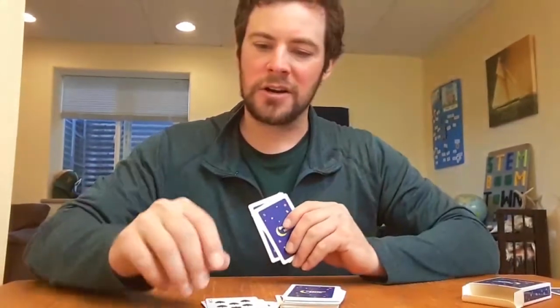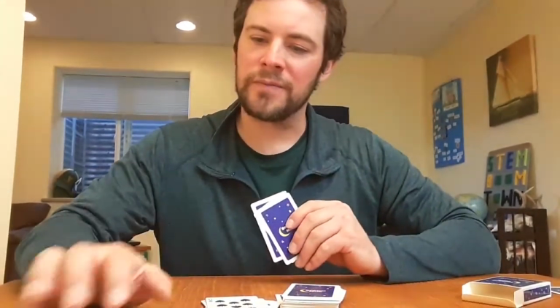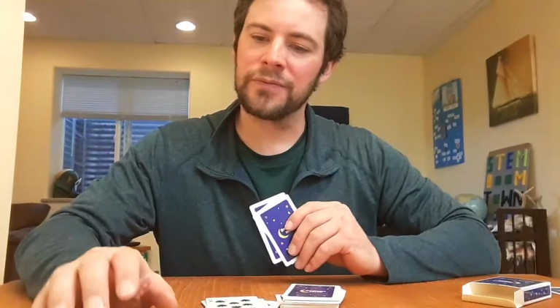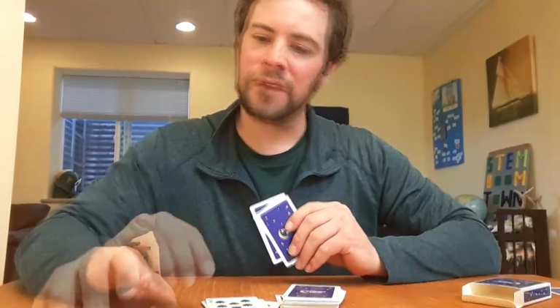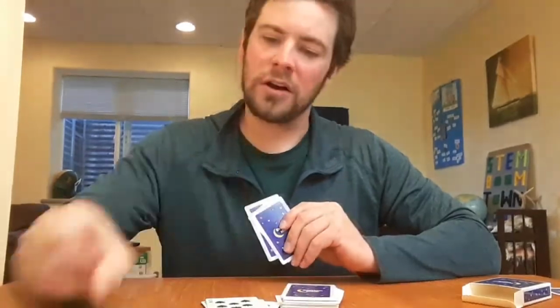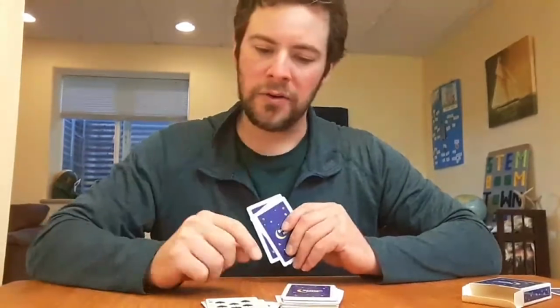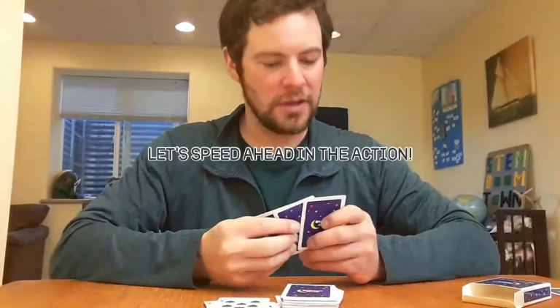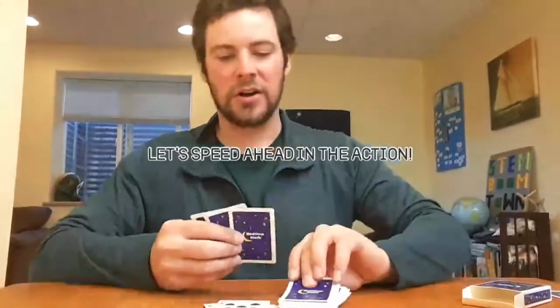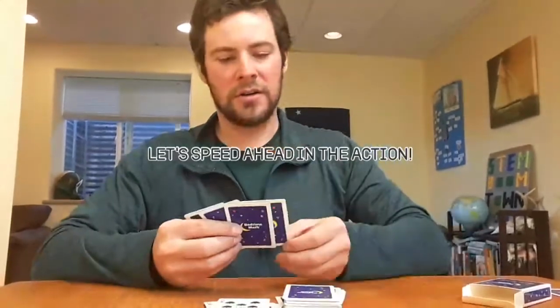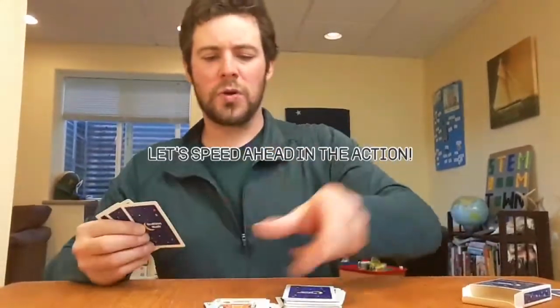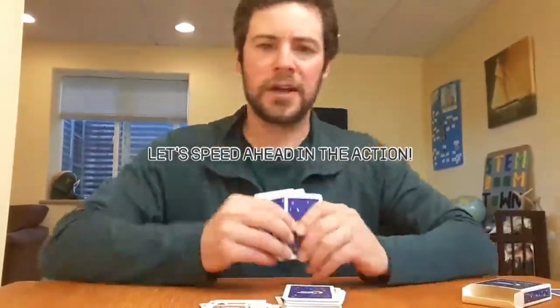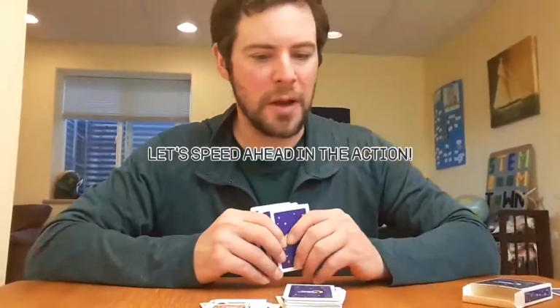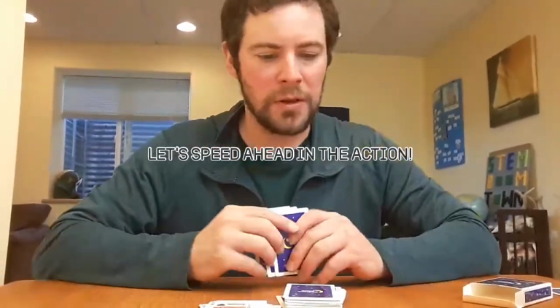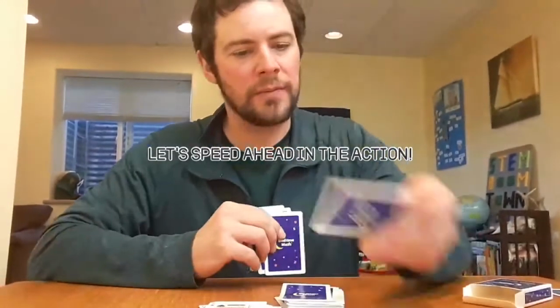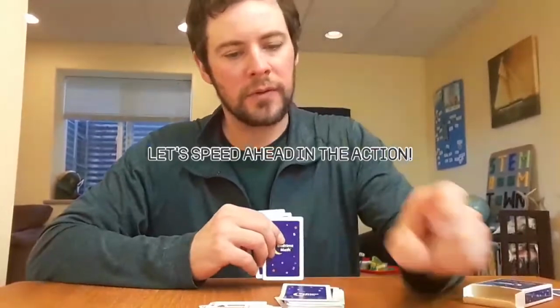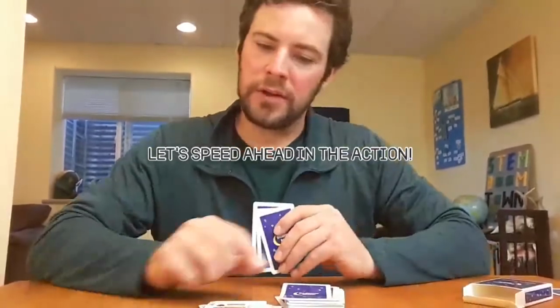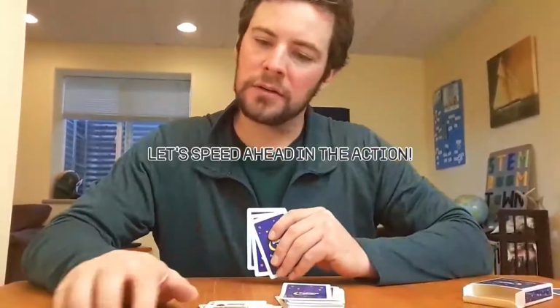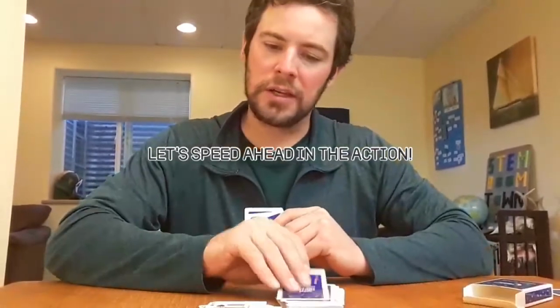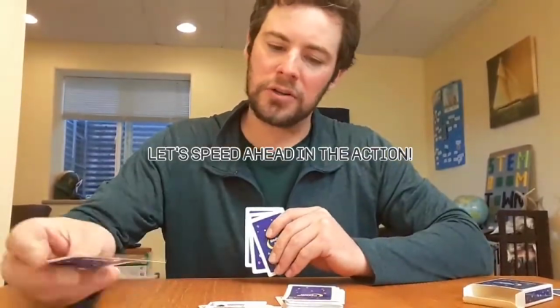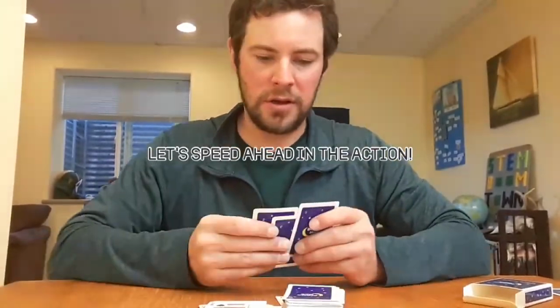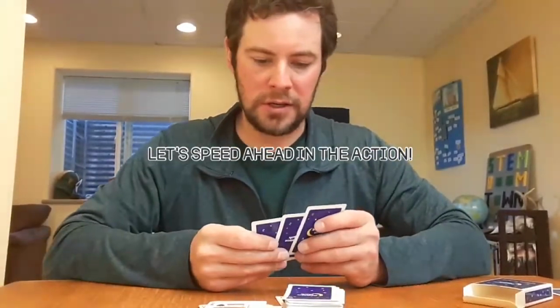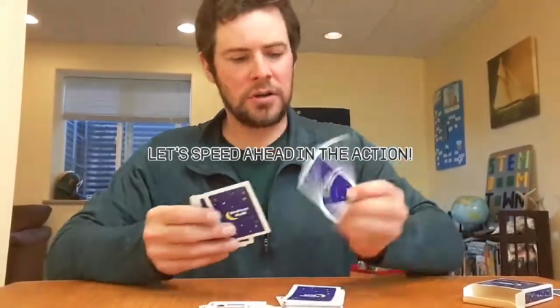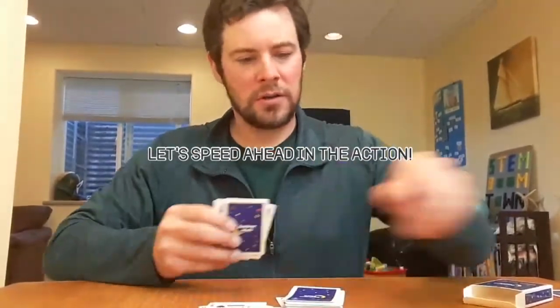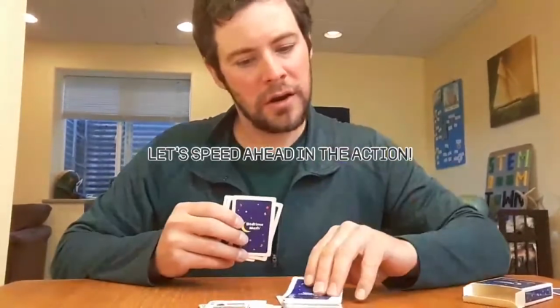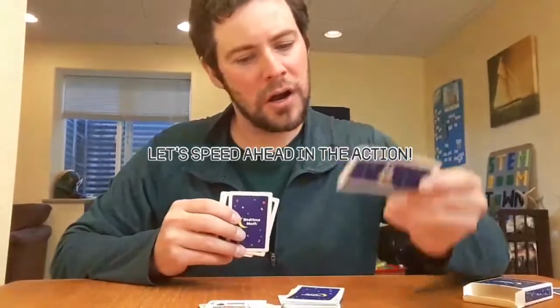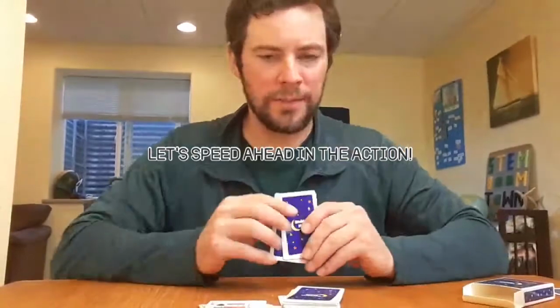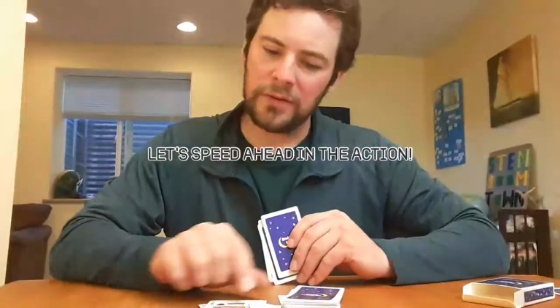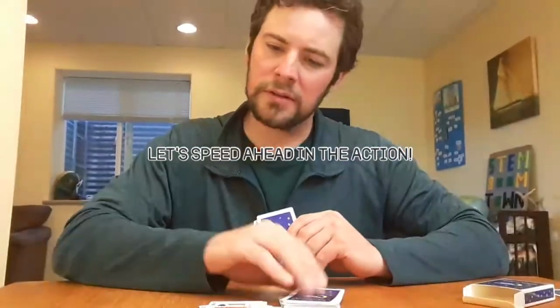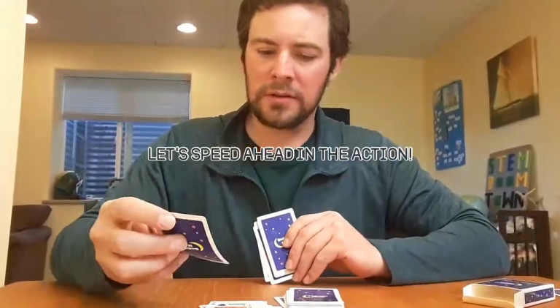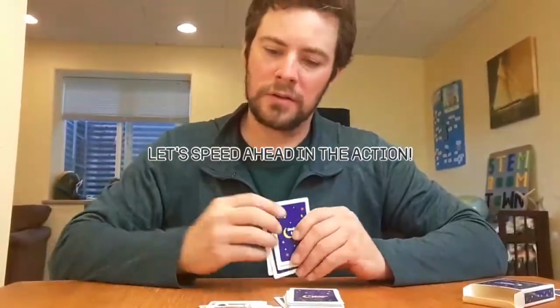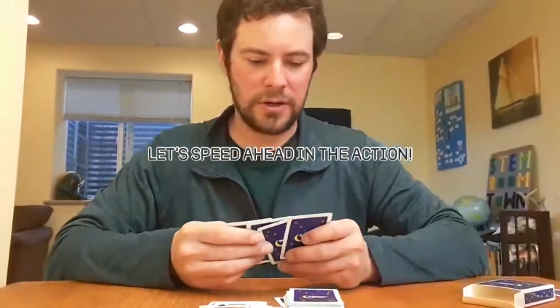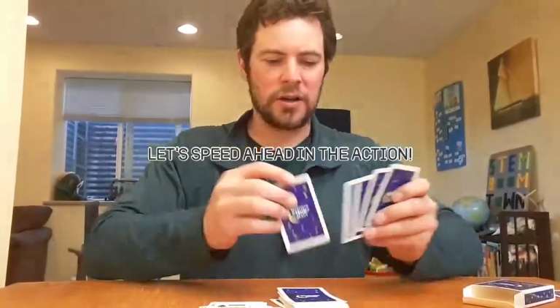Felix's turn — he also needs to draw a card. My turn — still need to draw a card. King of spades, we're good. Bear needs to draw a card again. Felix — ten, king — nope, draw a card. I need to draw. Bear needs to draw. Felix — nope. I need to draw again.